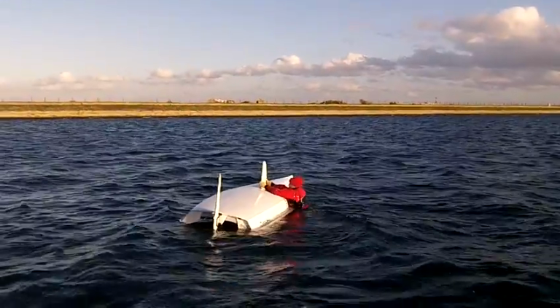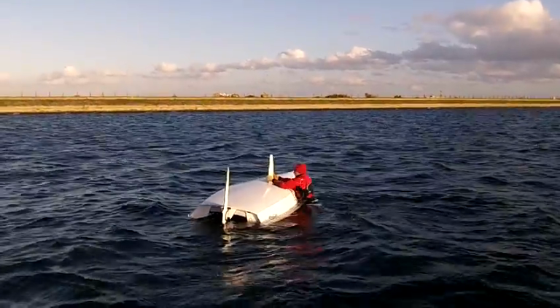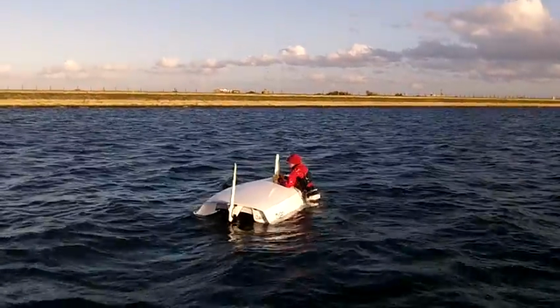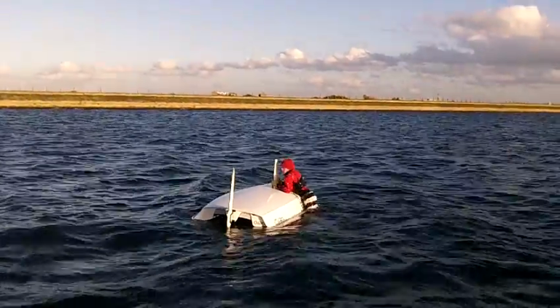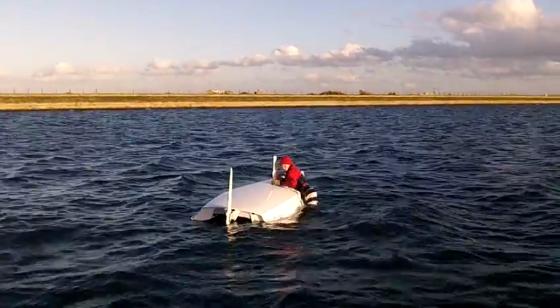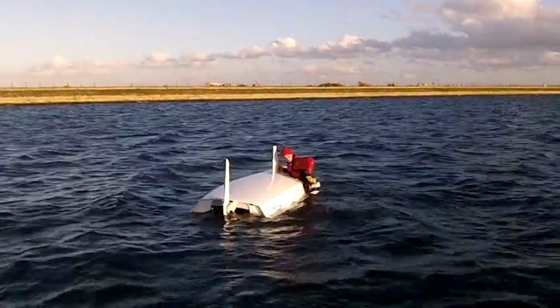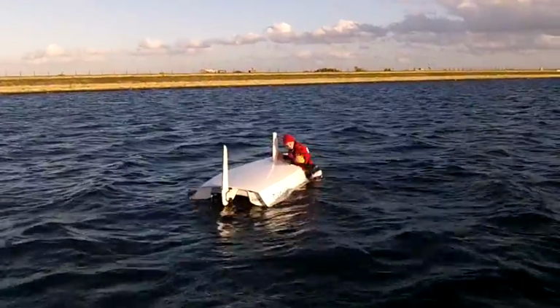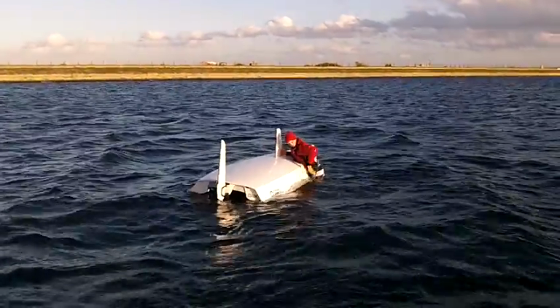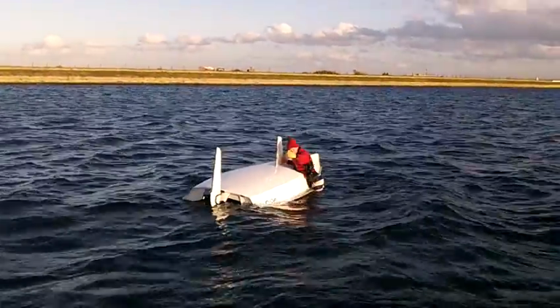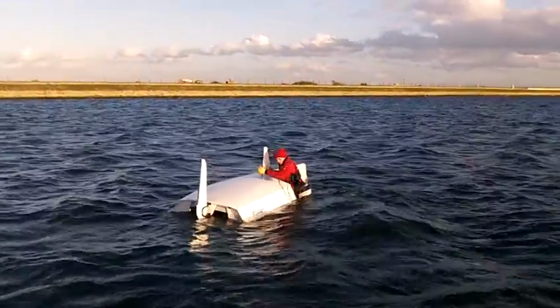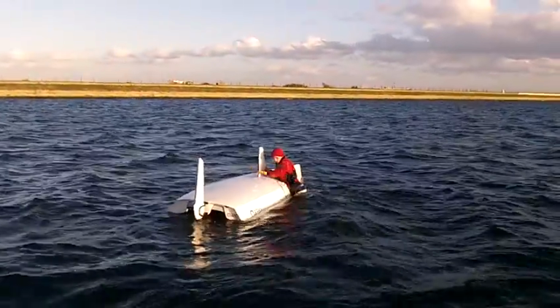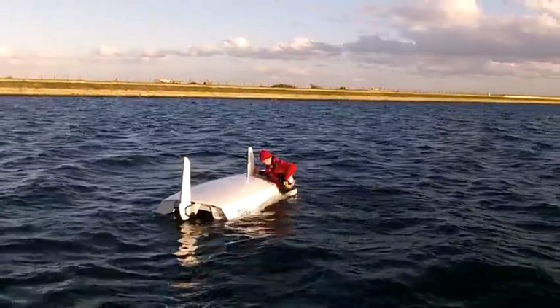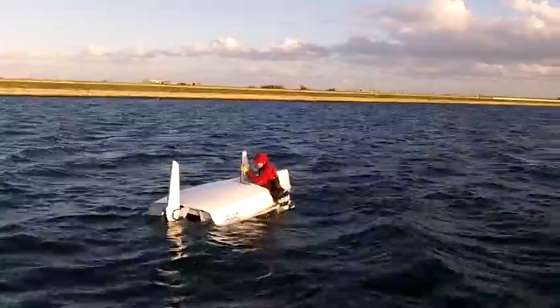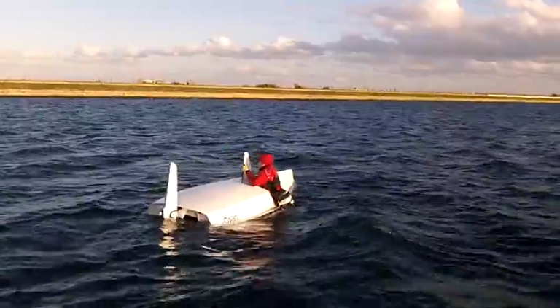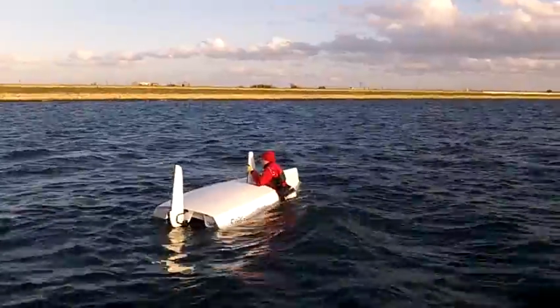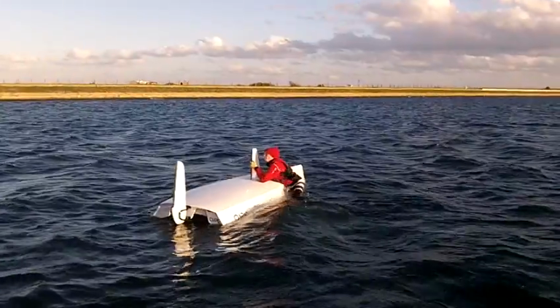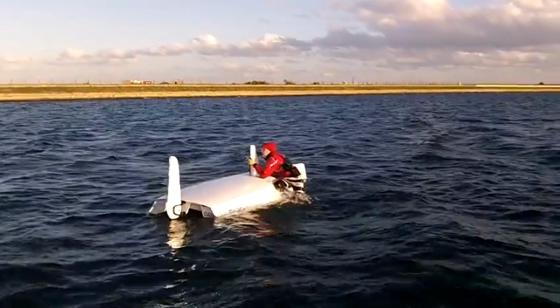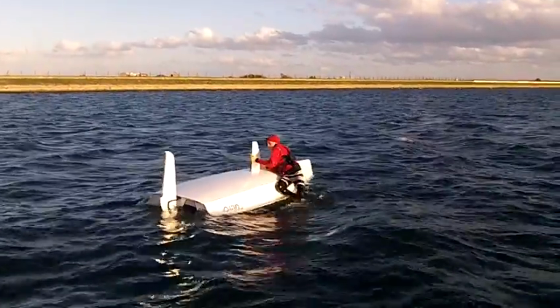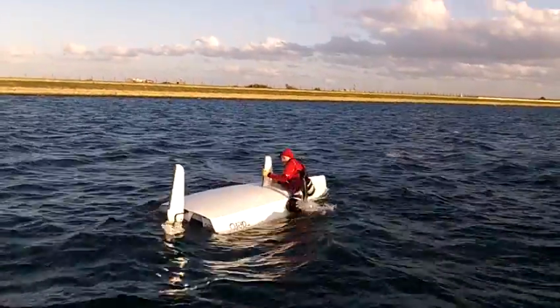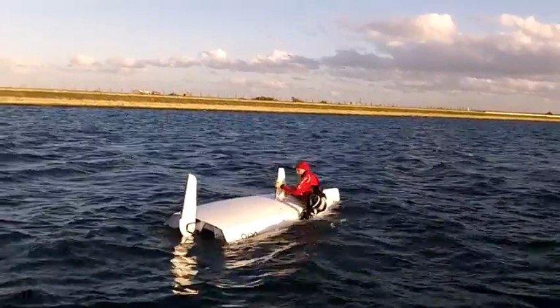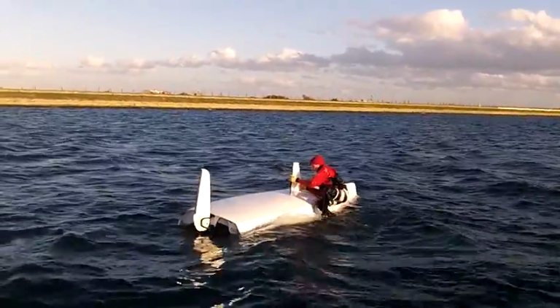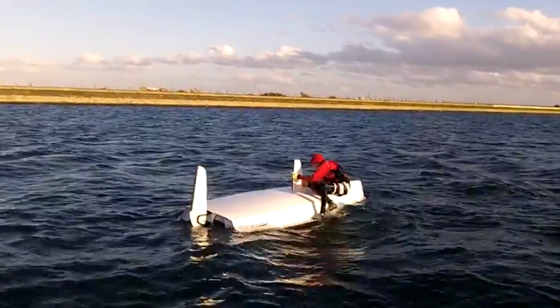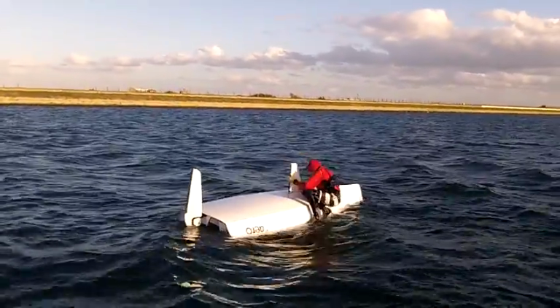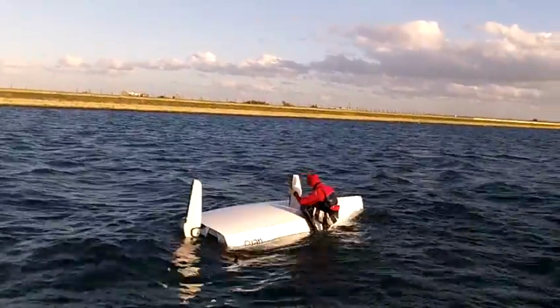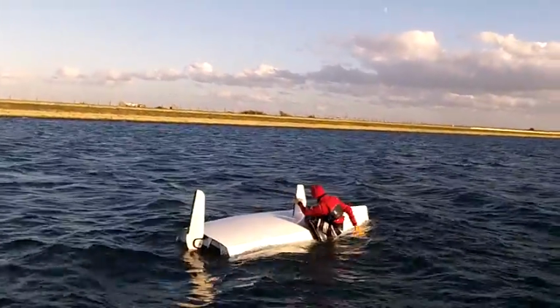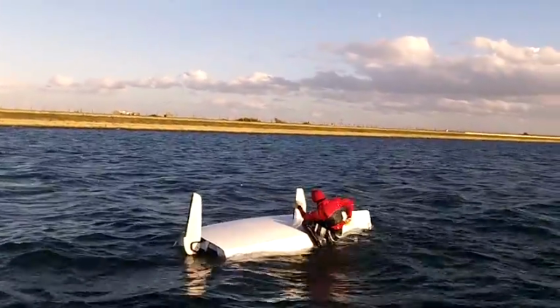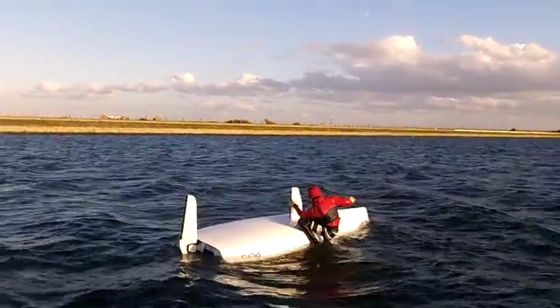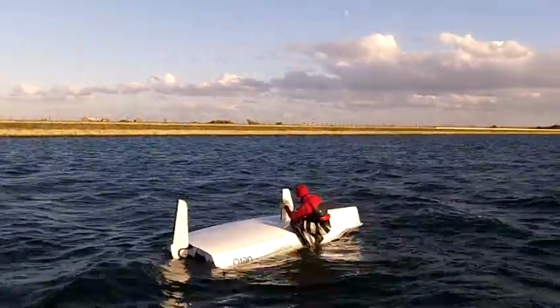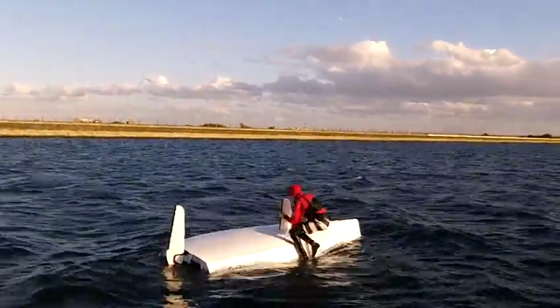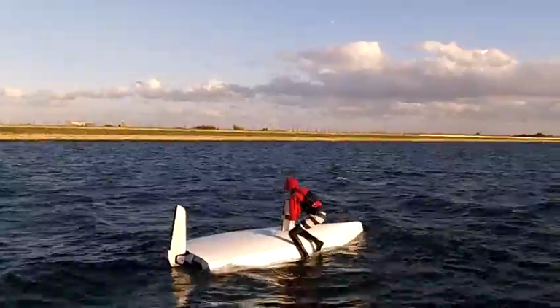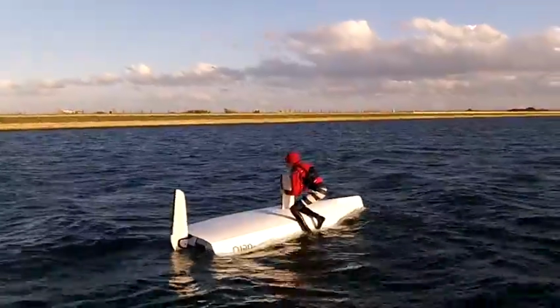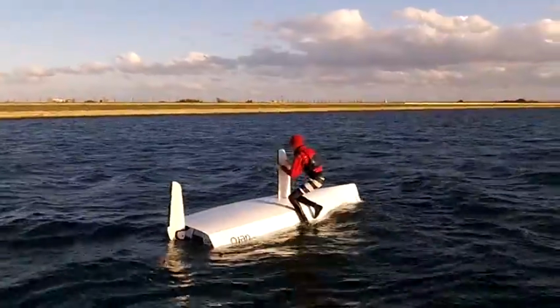Ok, up you go. Funnels to rest on. Pull the centre board back out — the elastic stops it going any further.